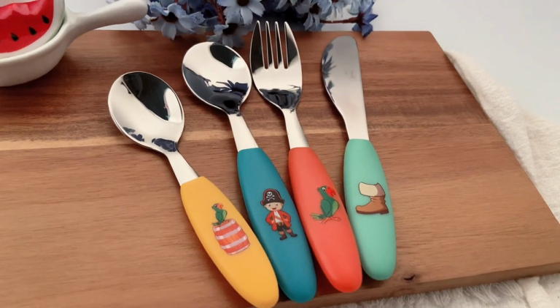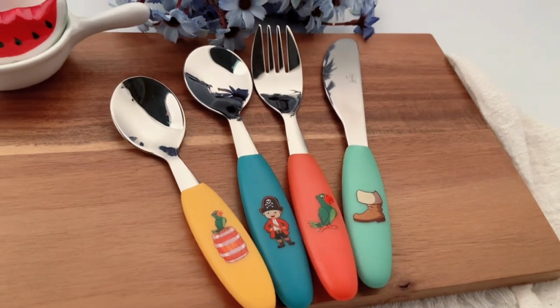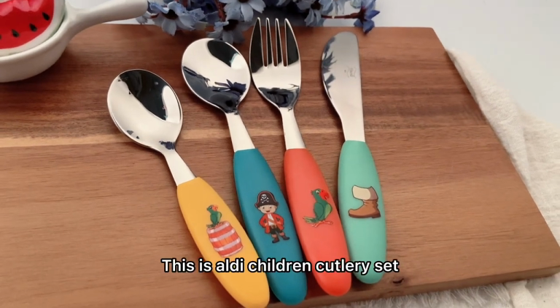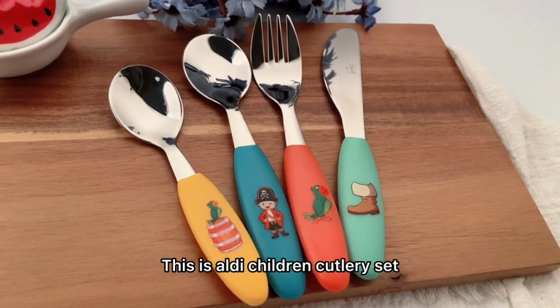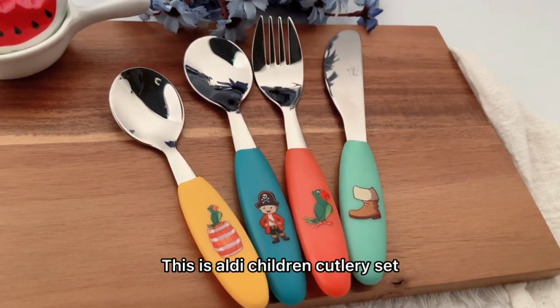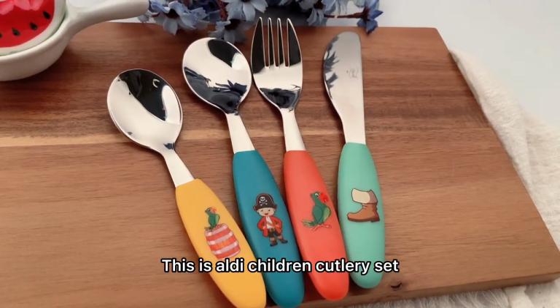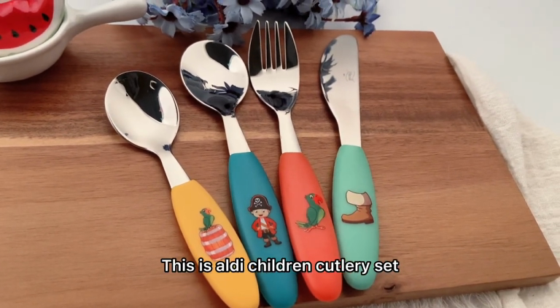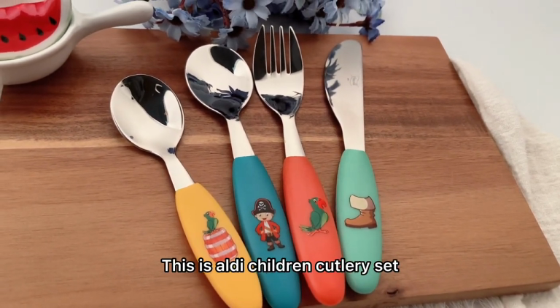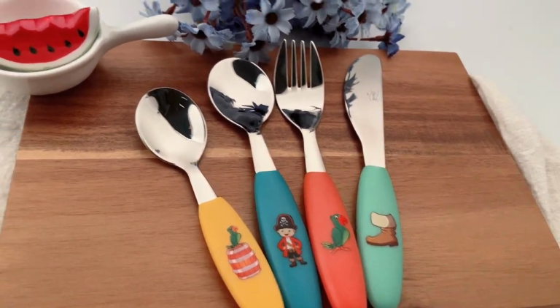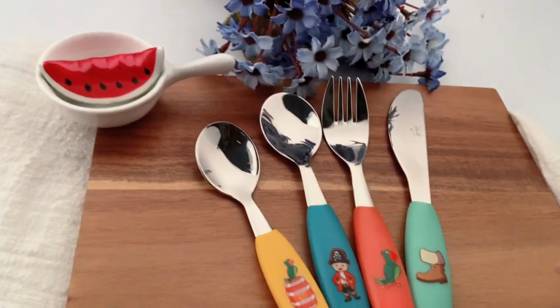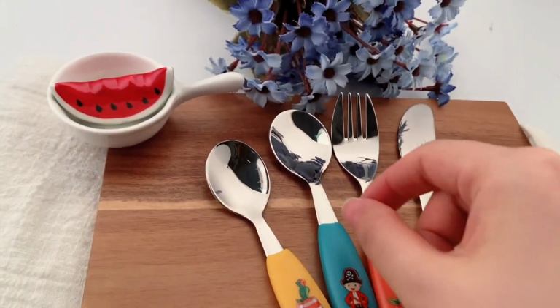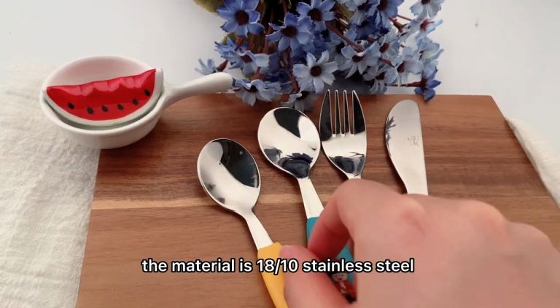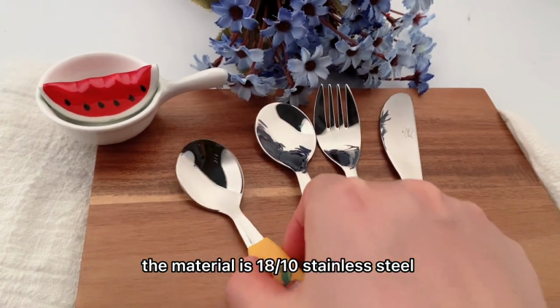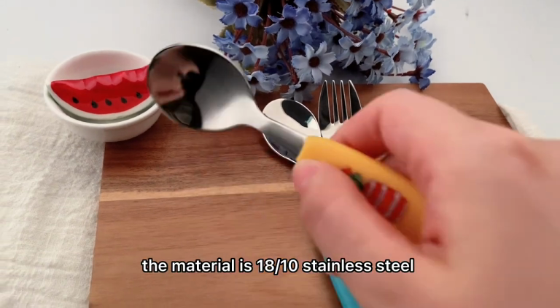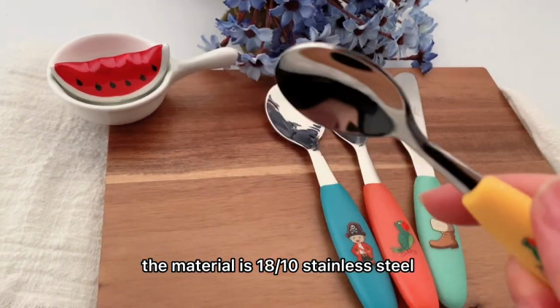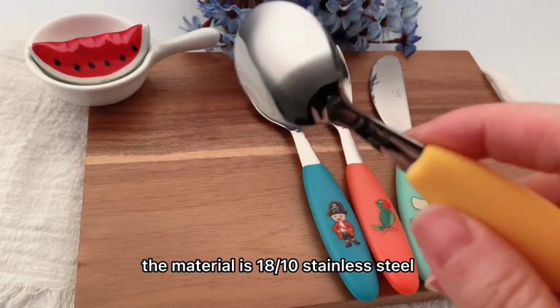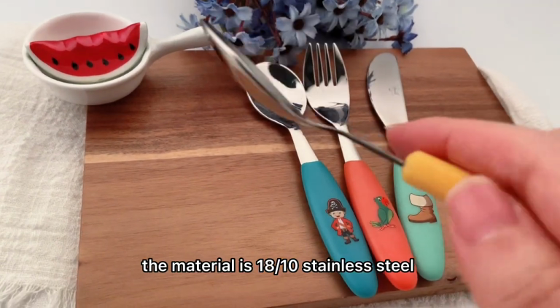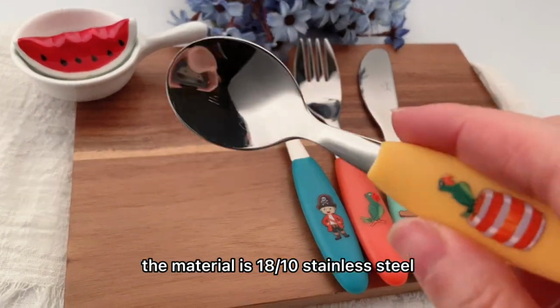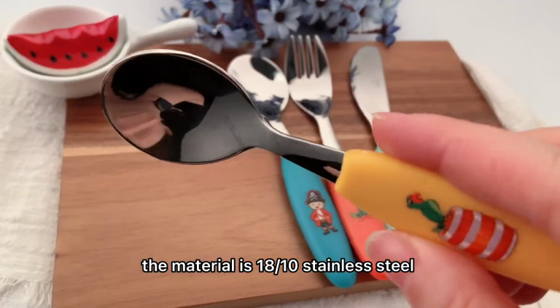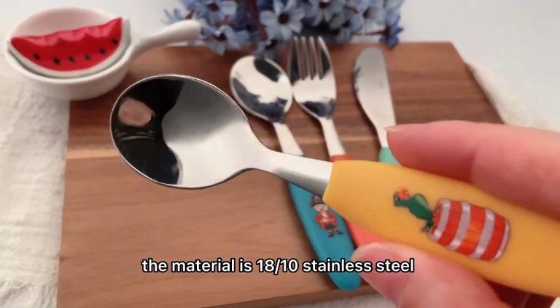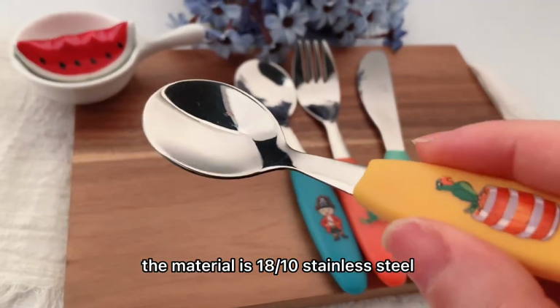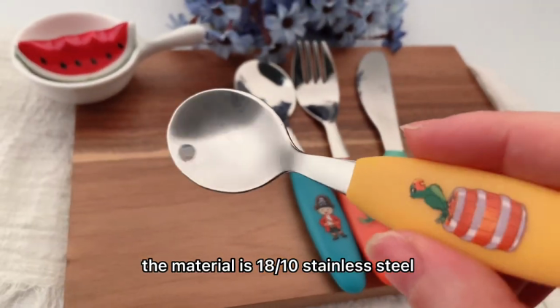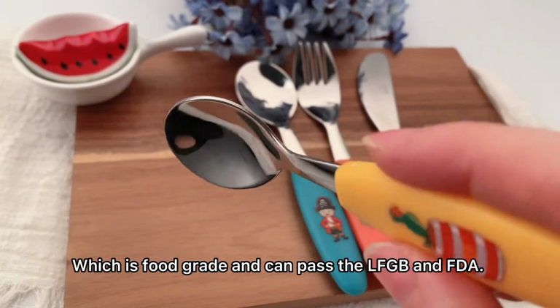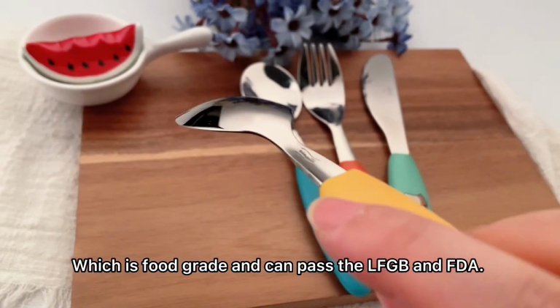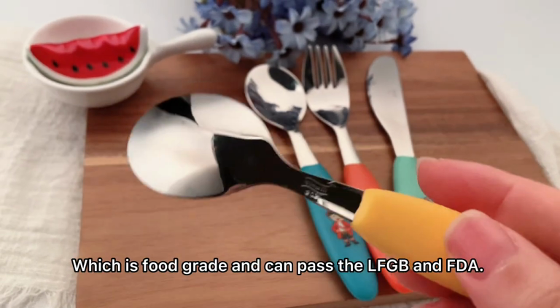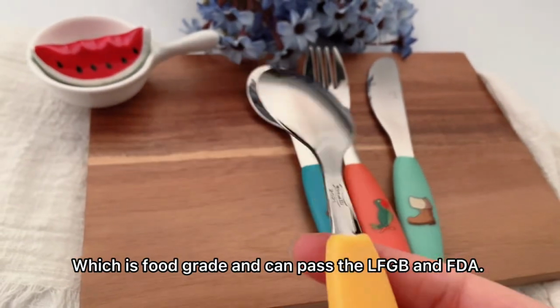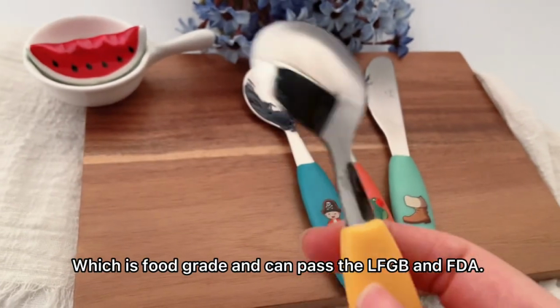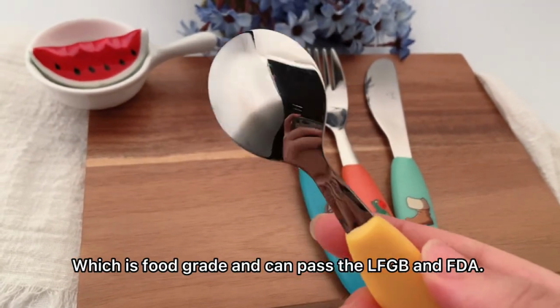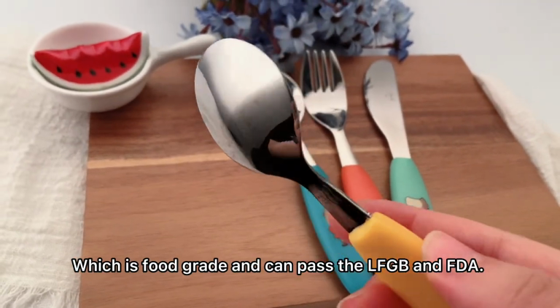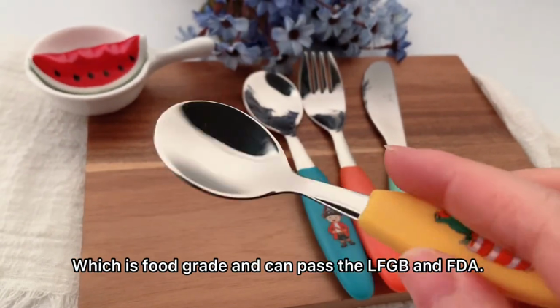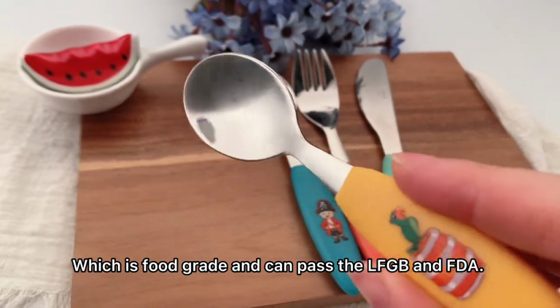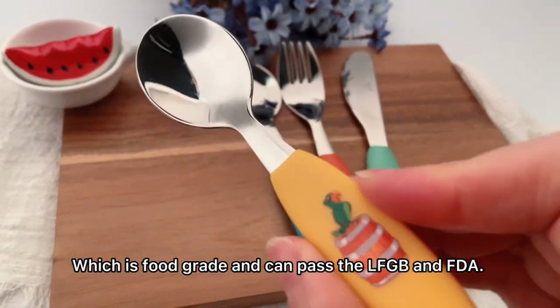This is the children's cutlery set. The material is 1810 stainless steel, which is food grade and can pass LFGB and FDA certification.